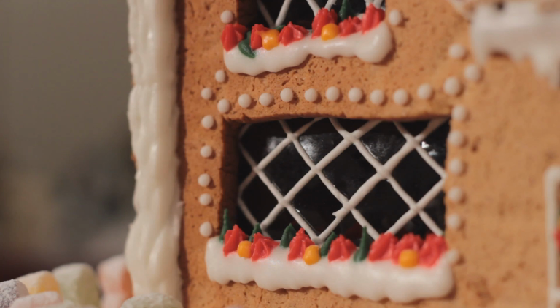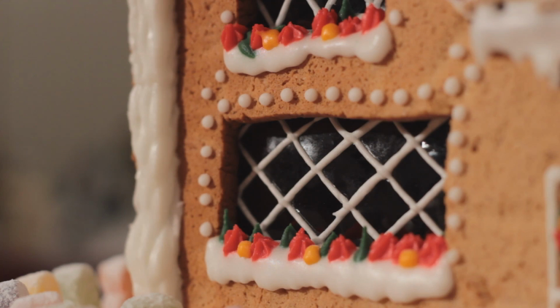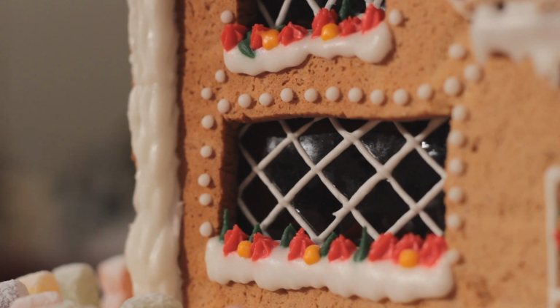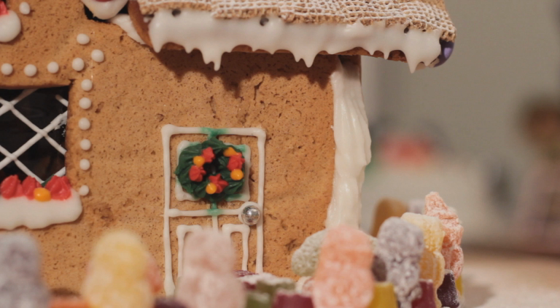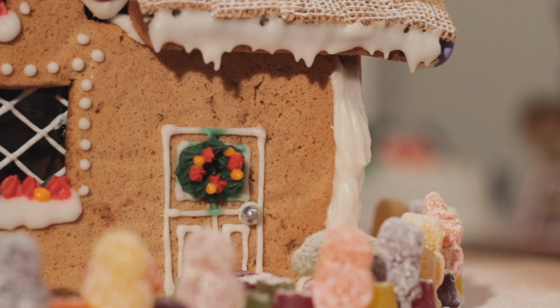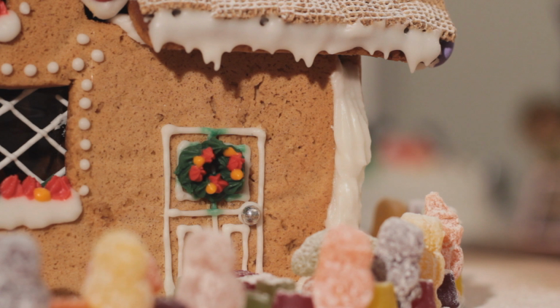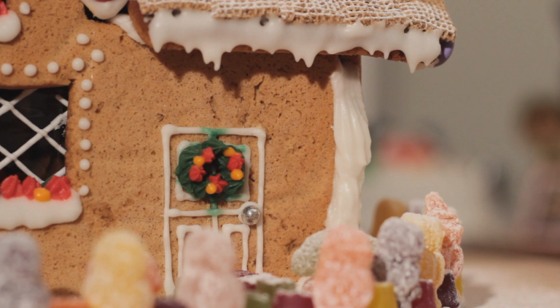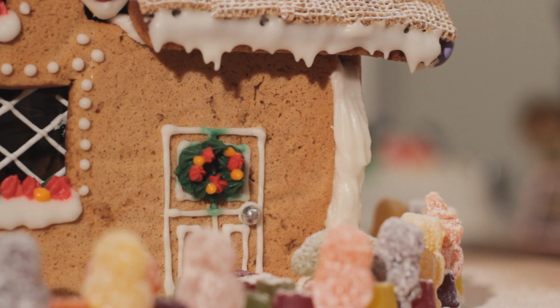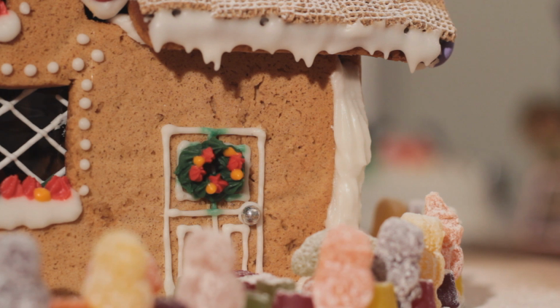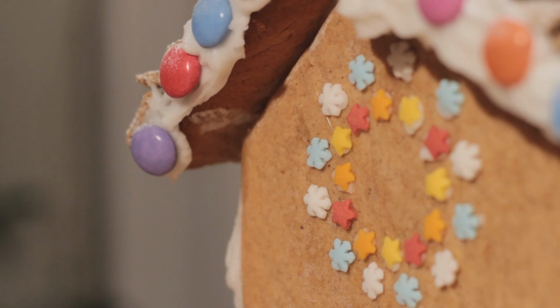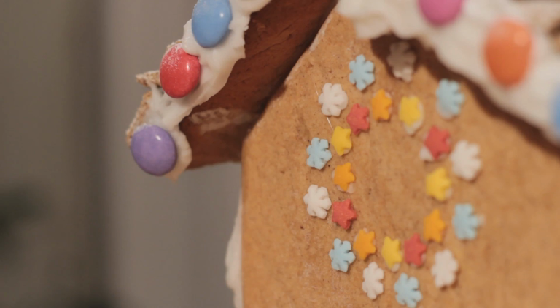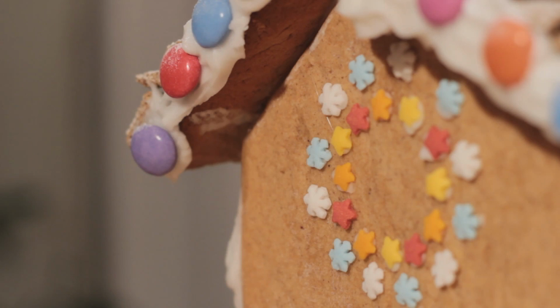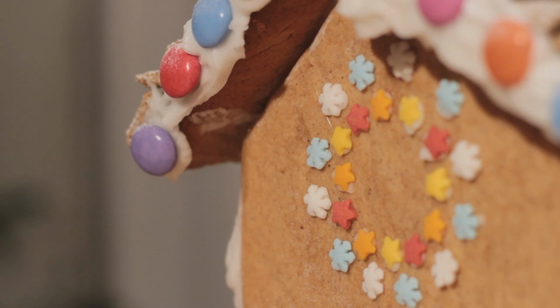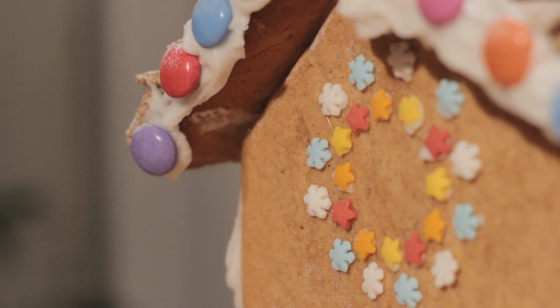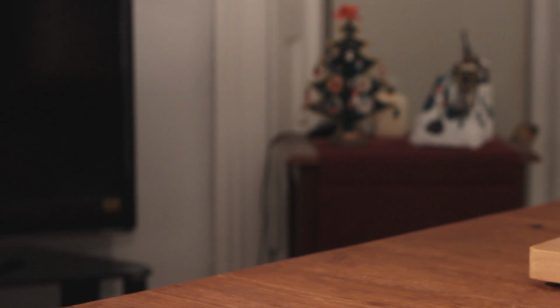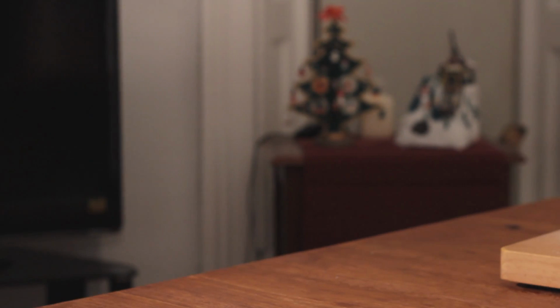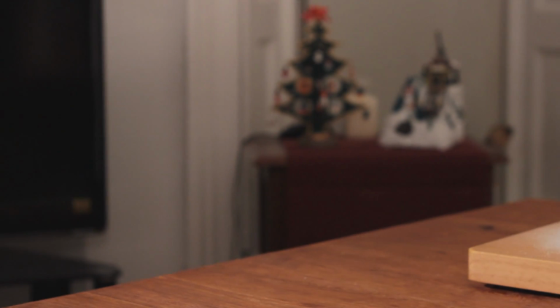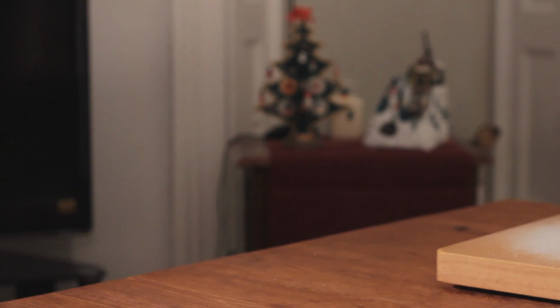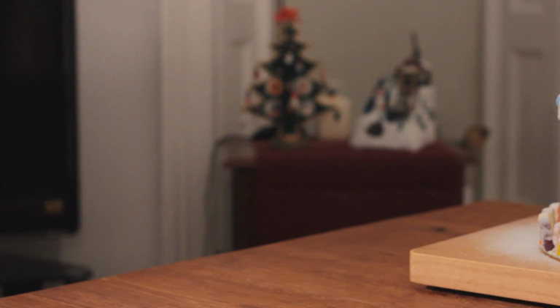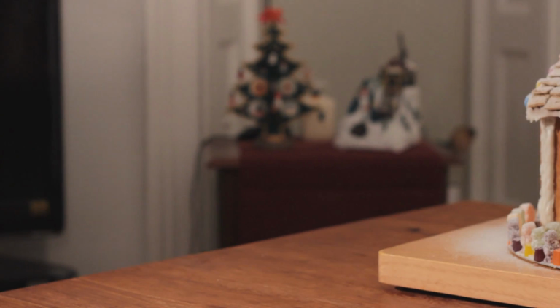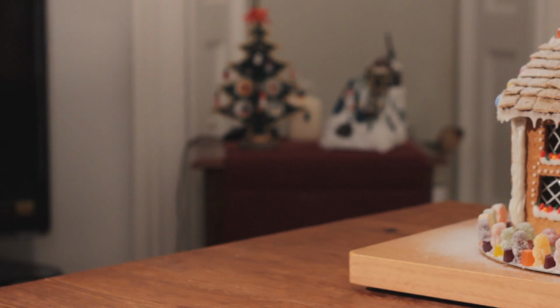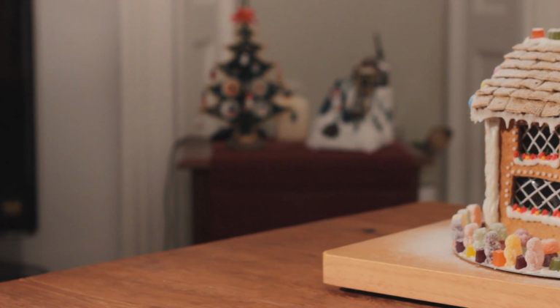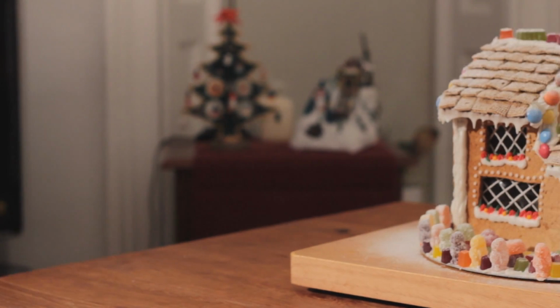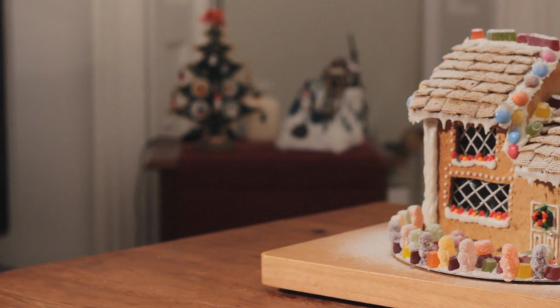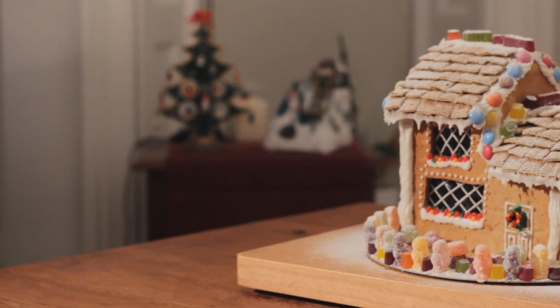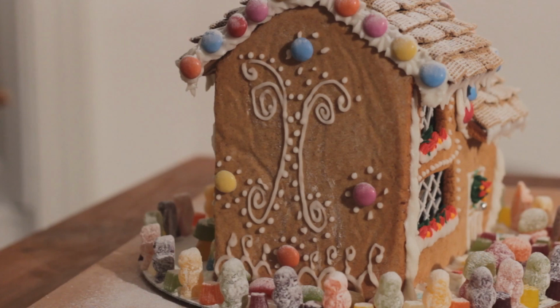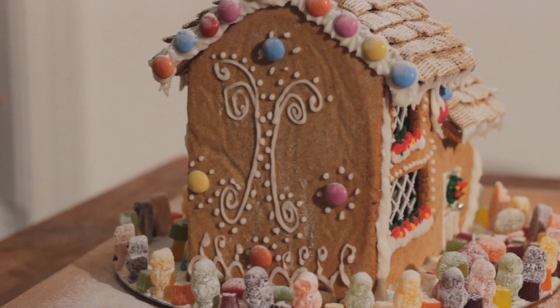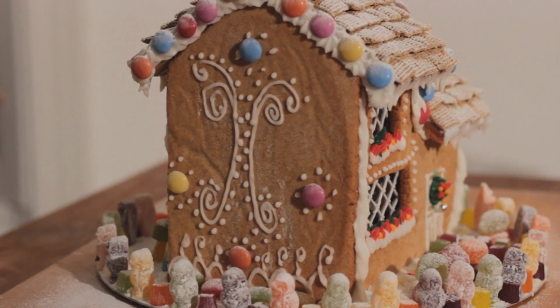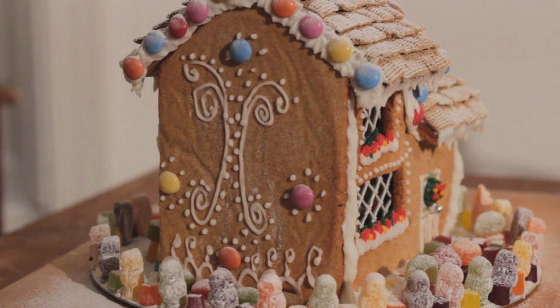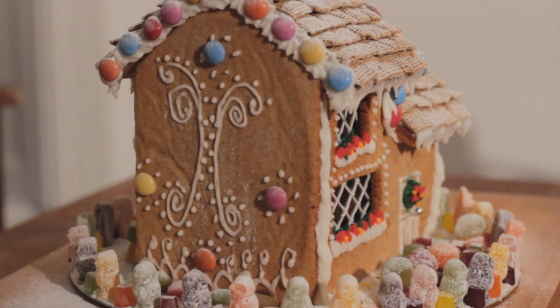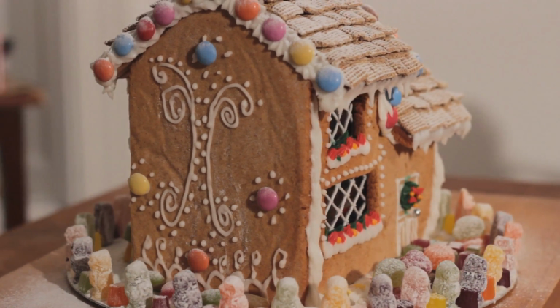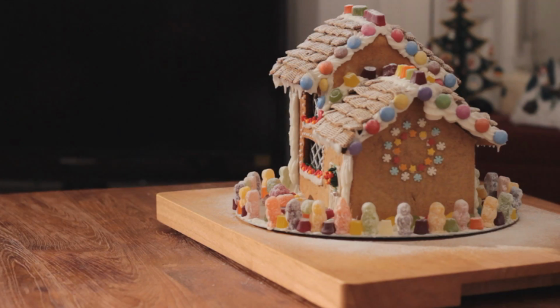And now, after several hours of work, the house is complete. Thank you.